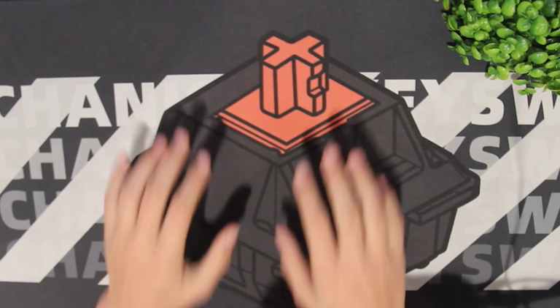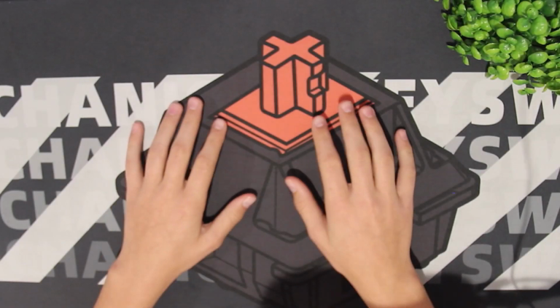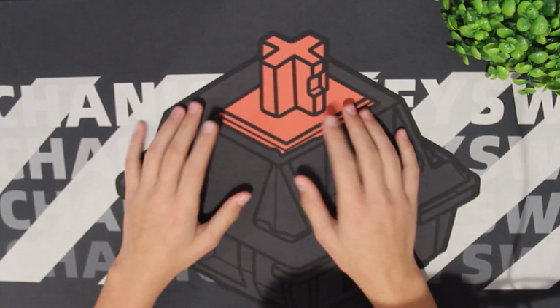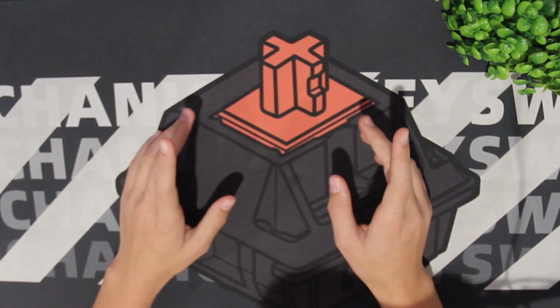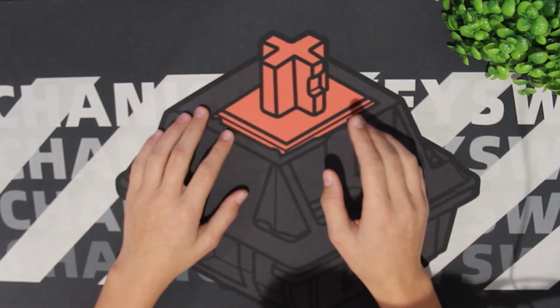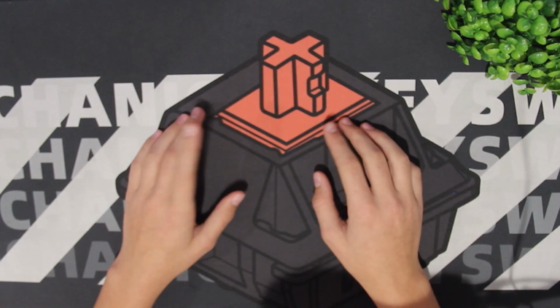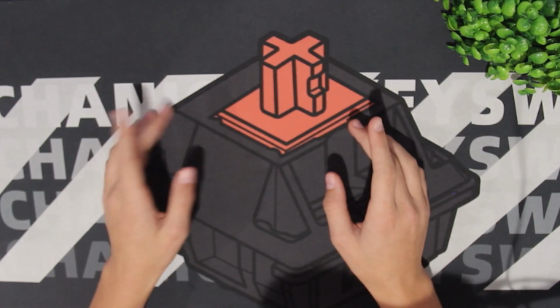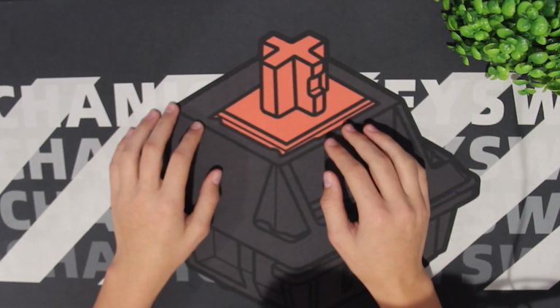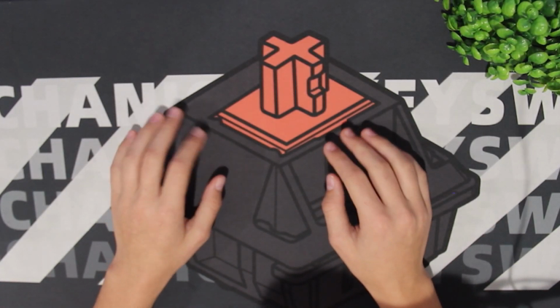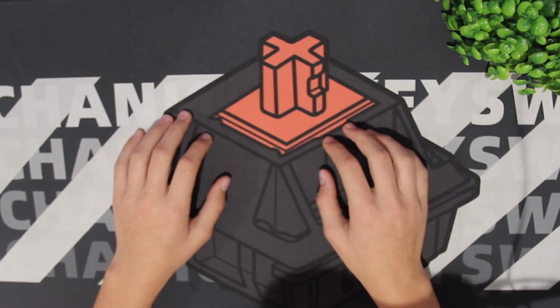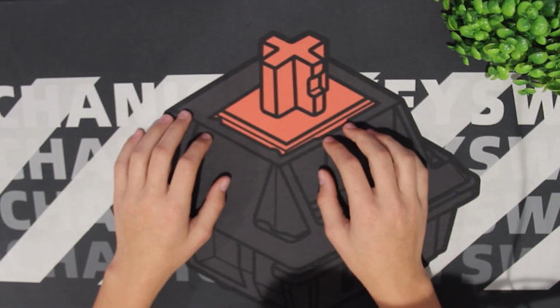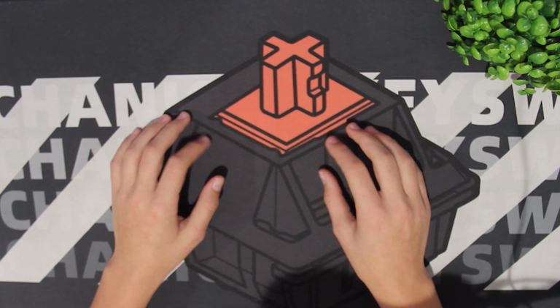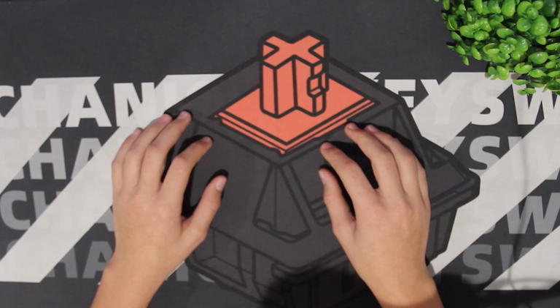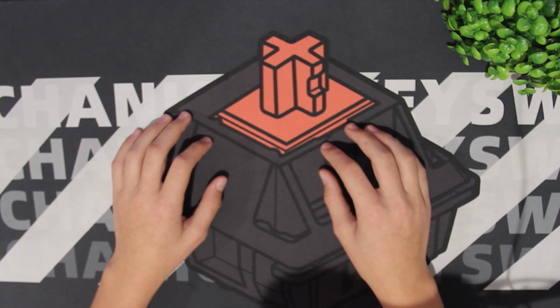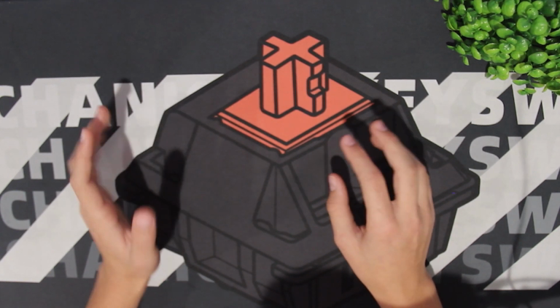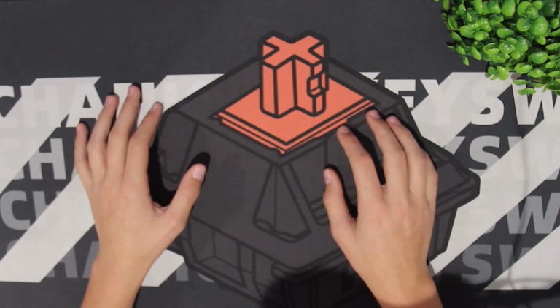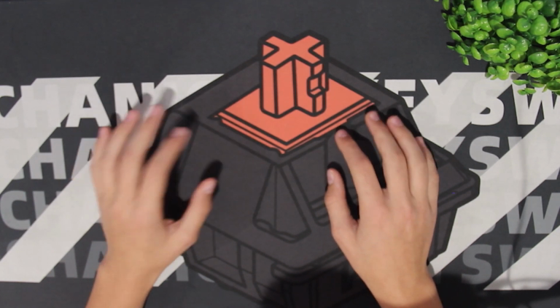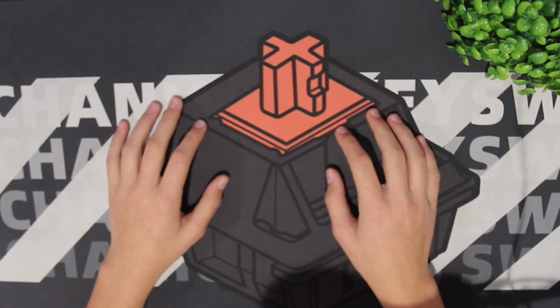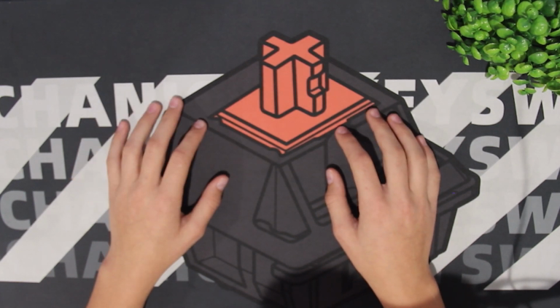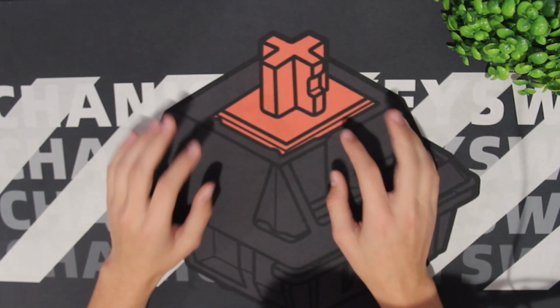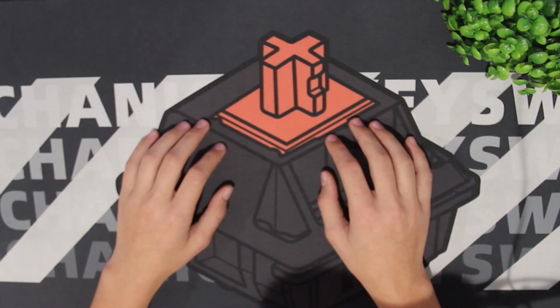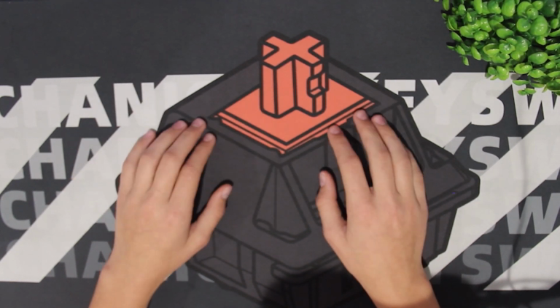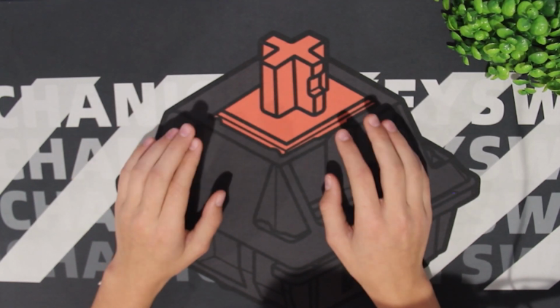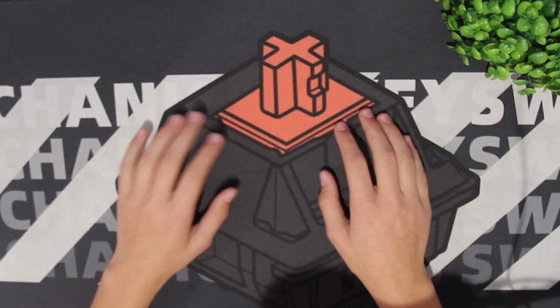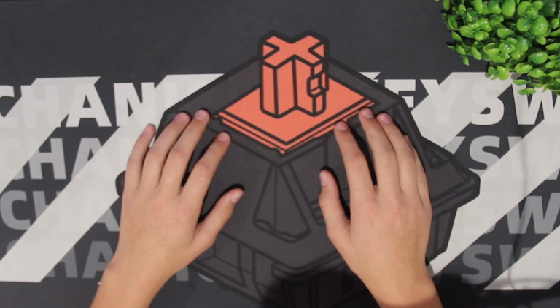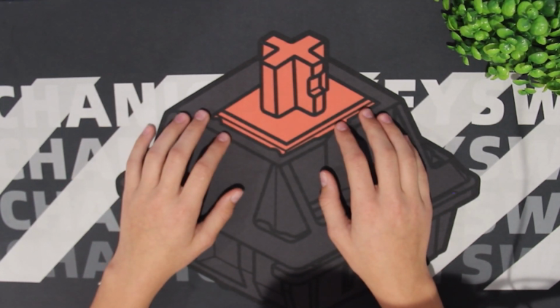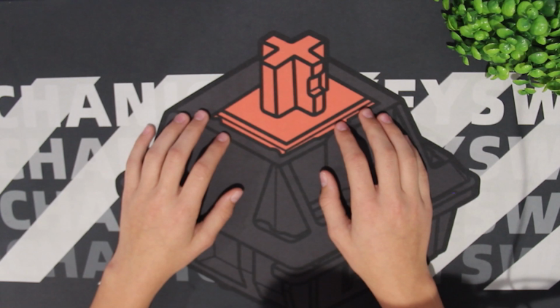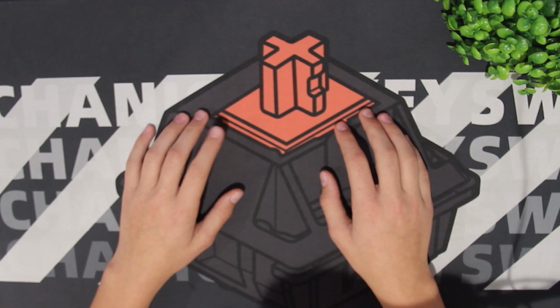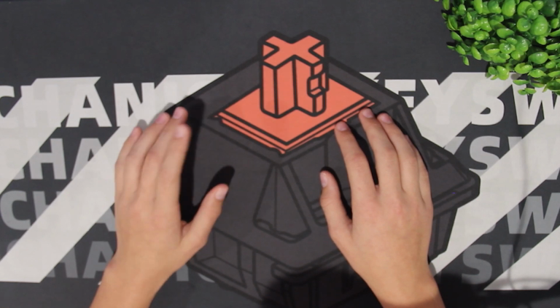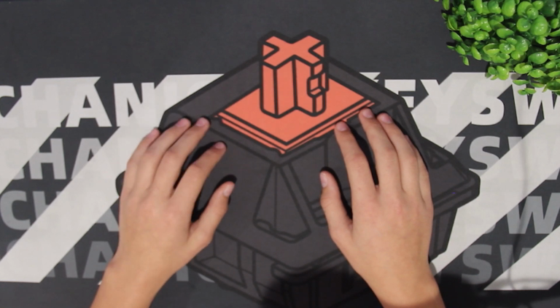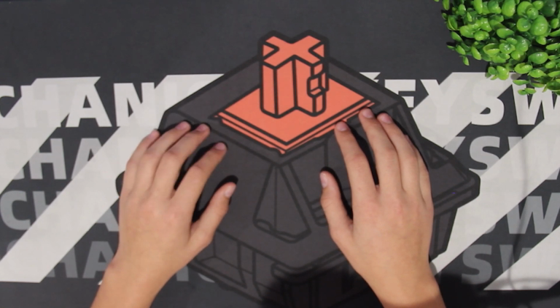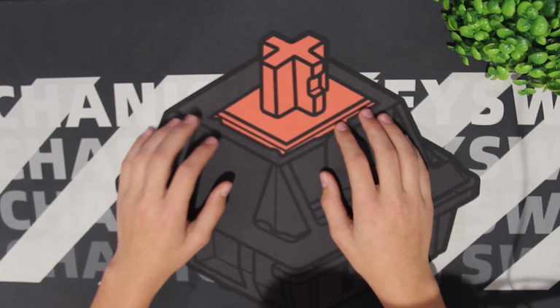Today I'm going to be showing y'all a couple mods that you can do to your KBD67 Lite to make it the best it can be. So let's get on with the first mod.